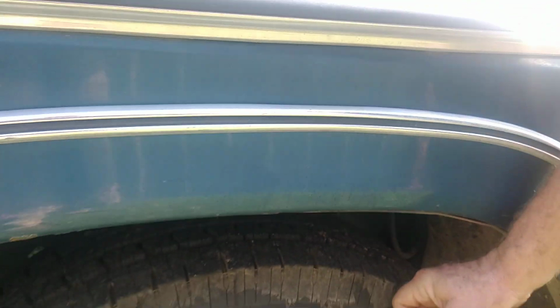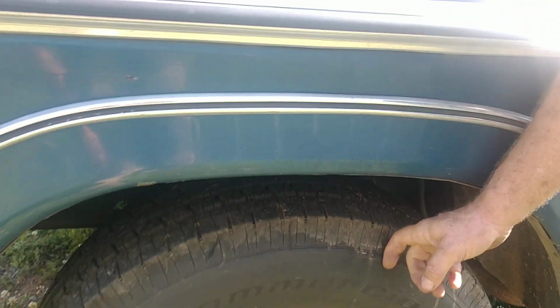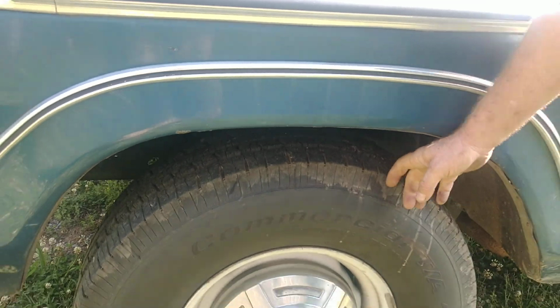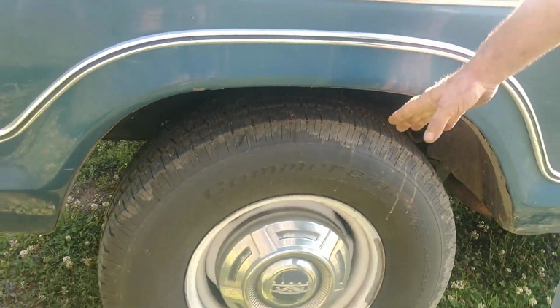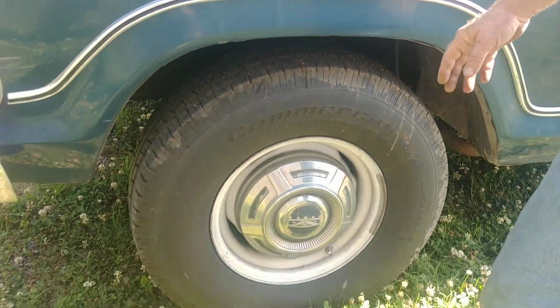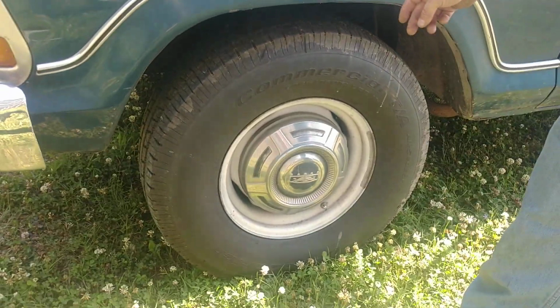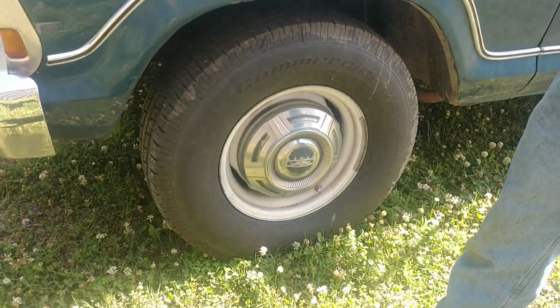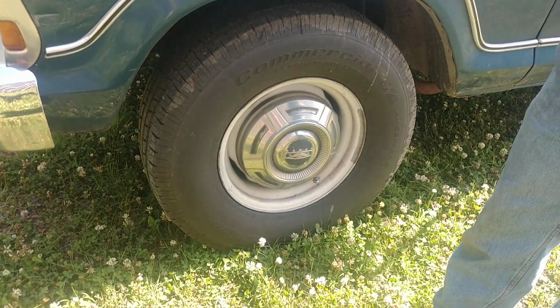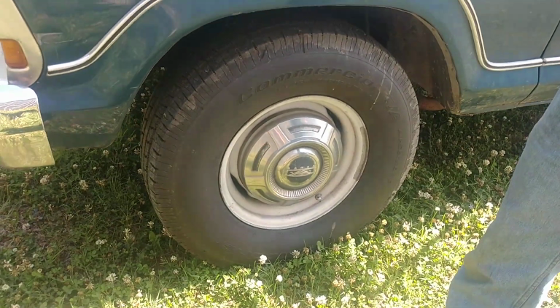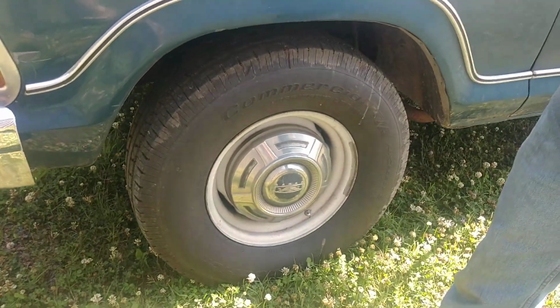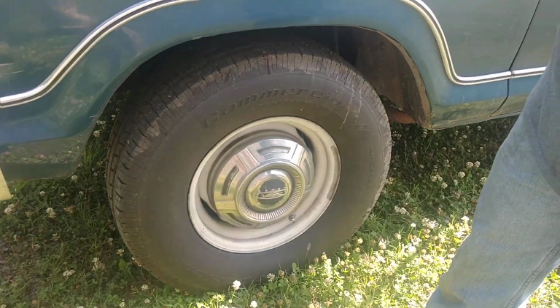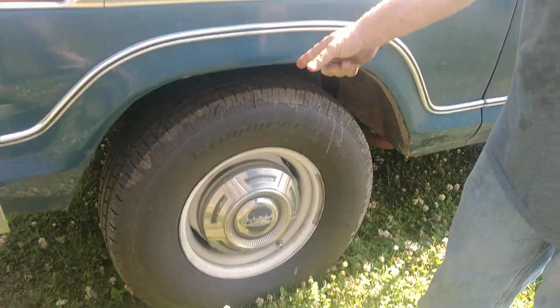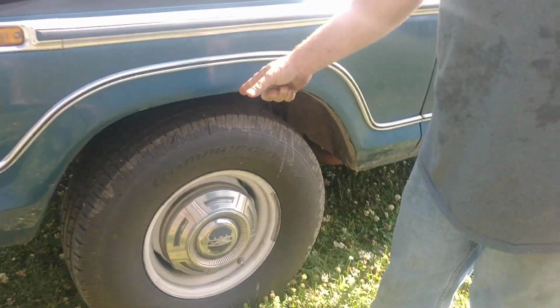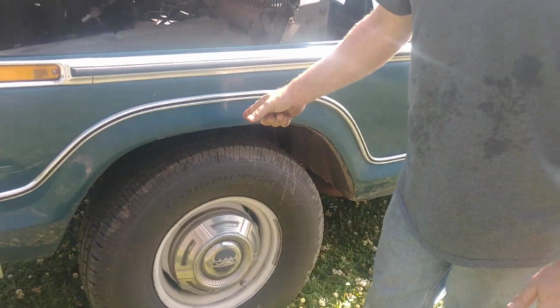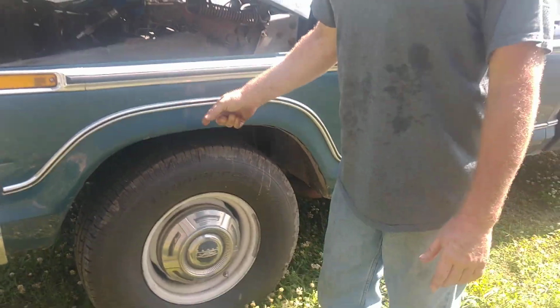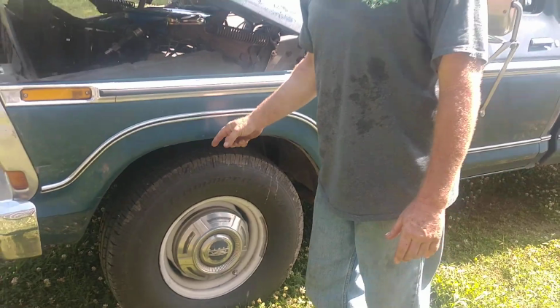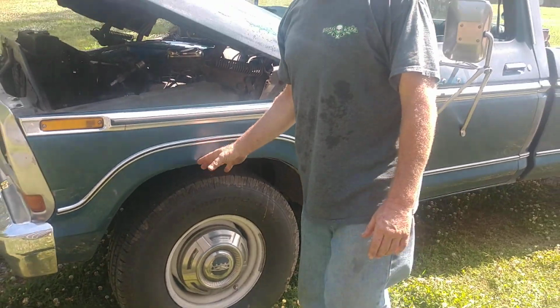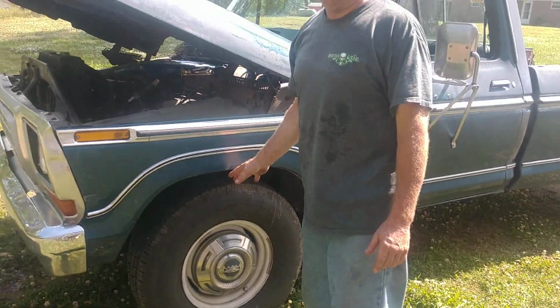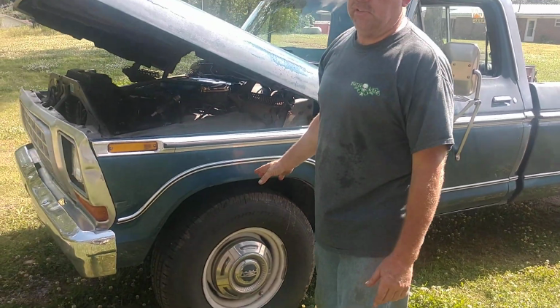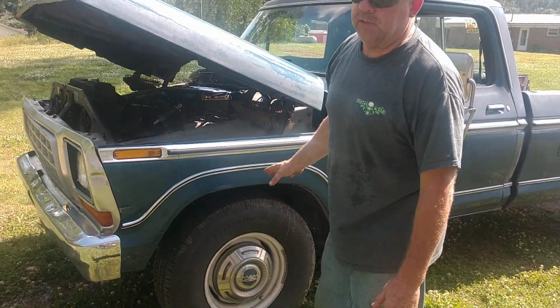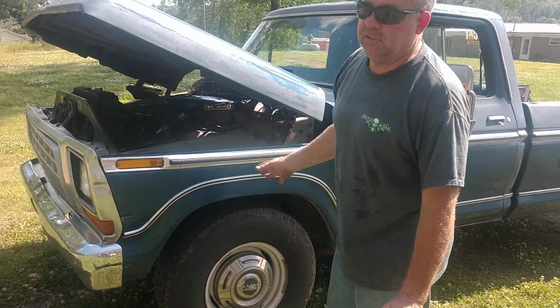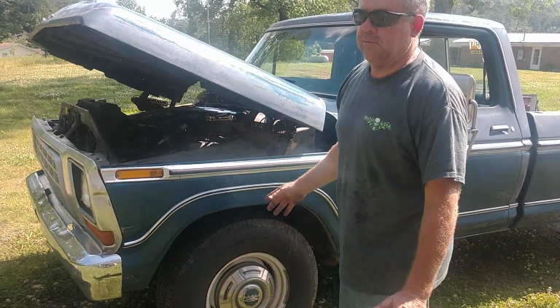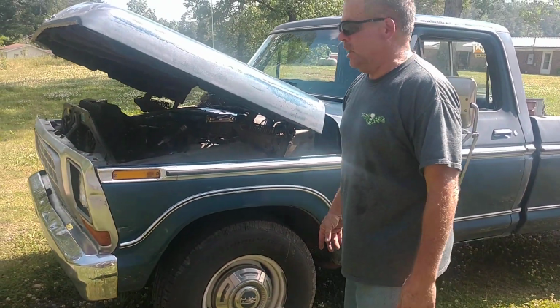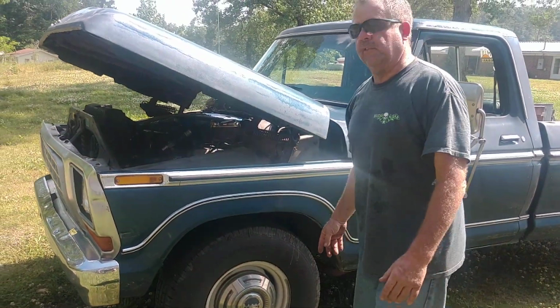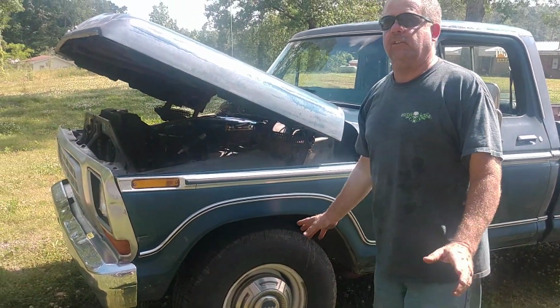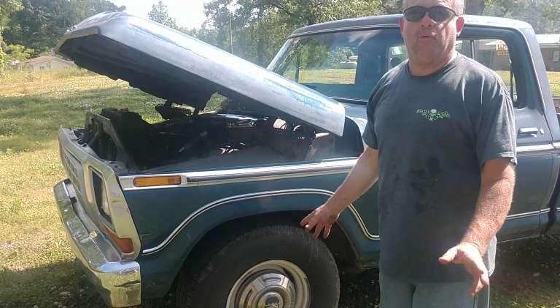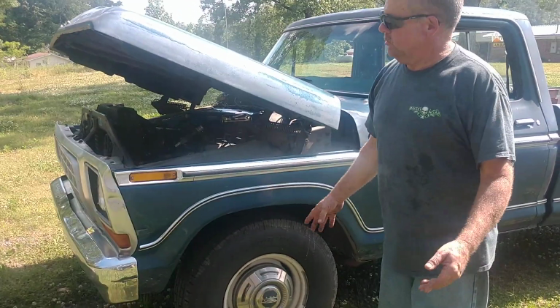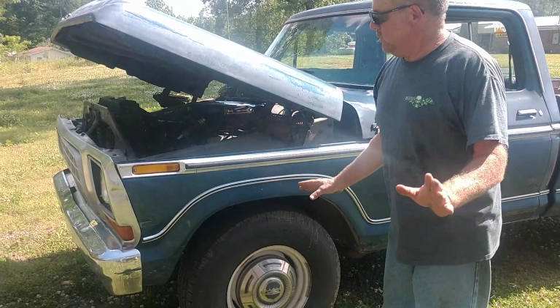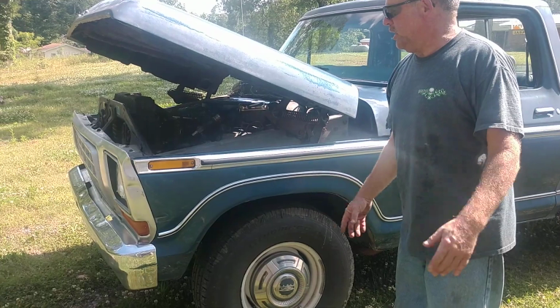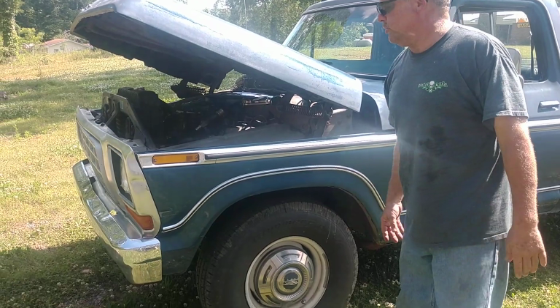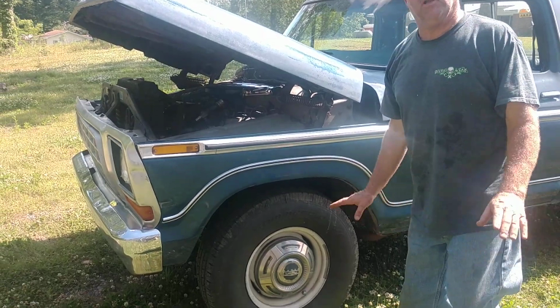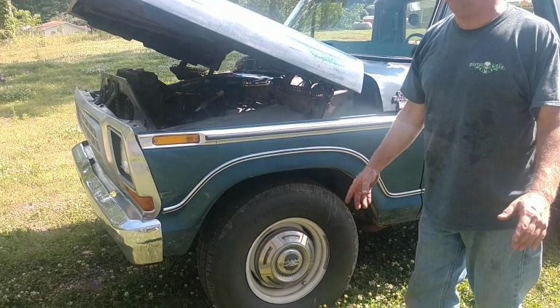The factory 16.5s had to go — 16-inch radials, nobody wants a rag tire or 16.5s anymore, at least I don't. And the goofy spoke rims — that's California stuff, we're not in California.